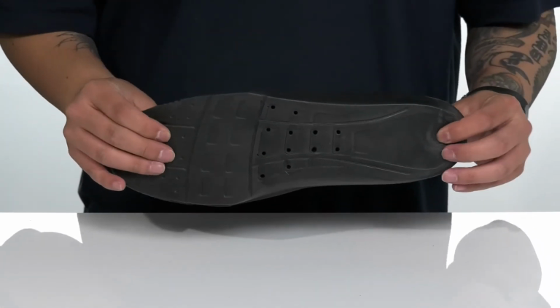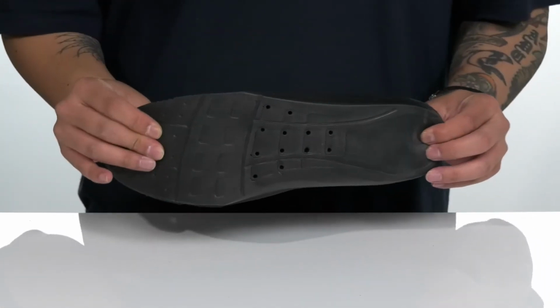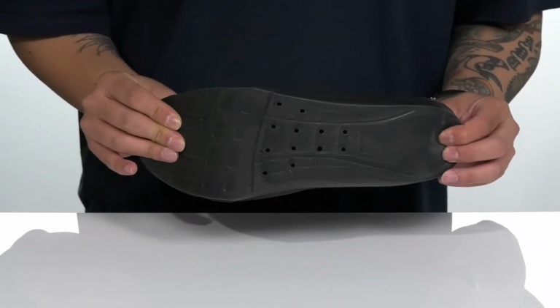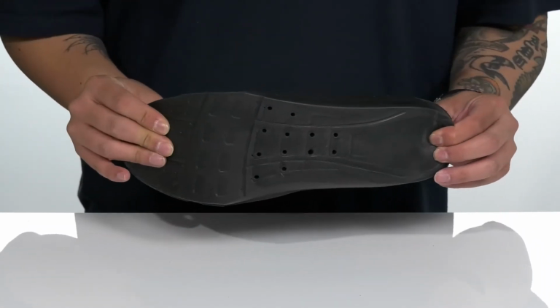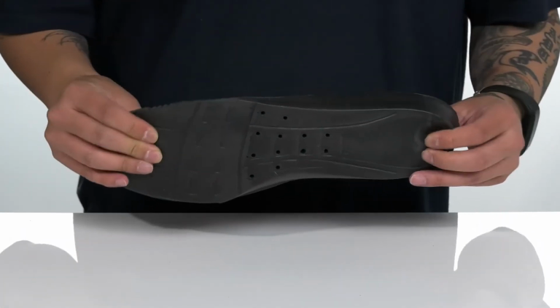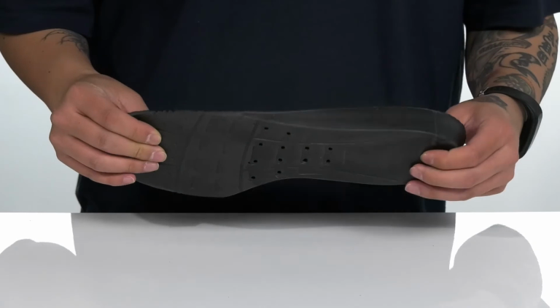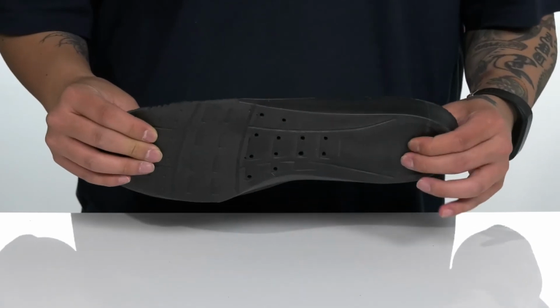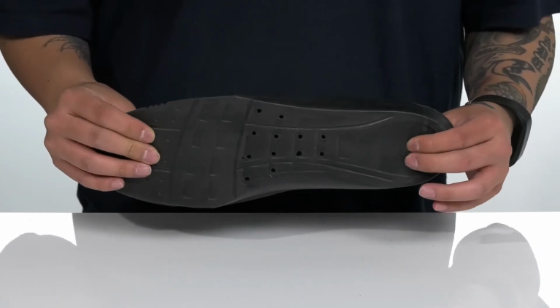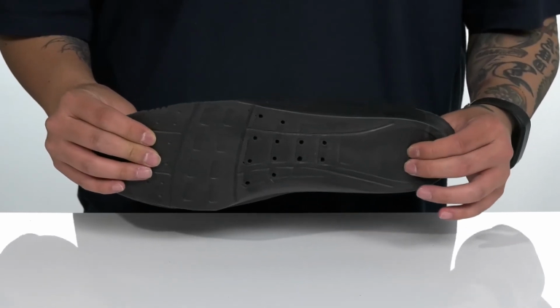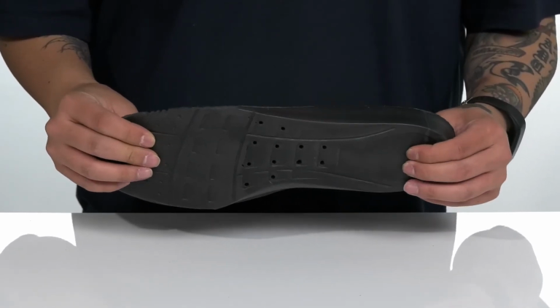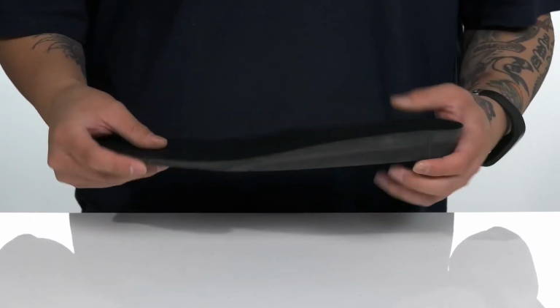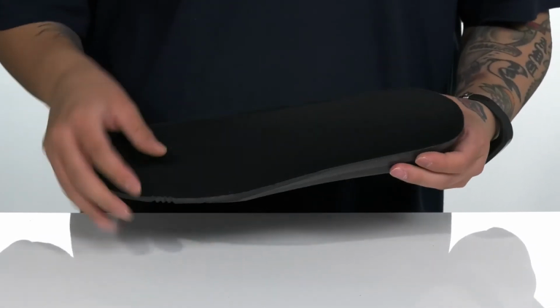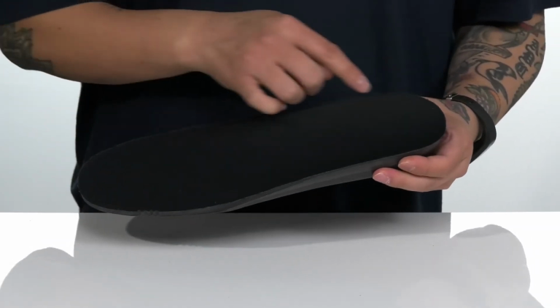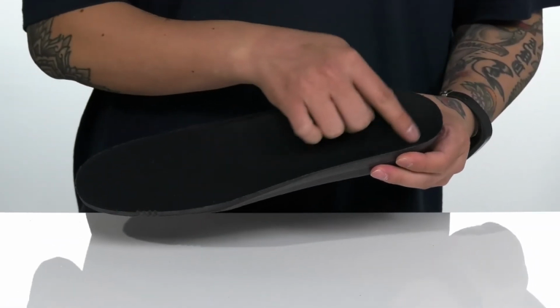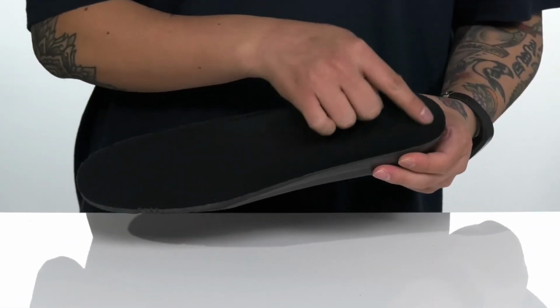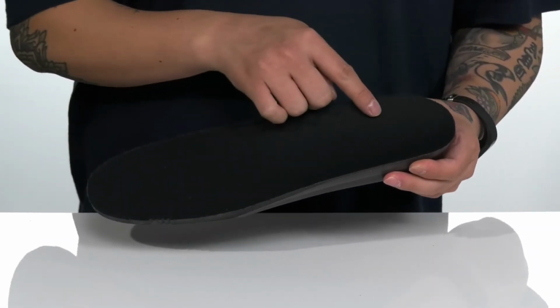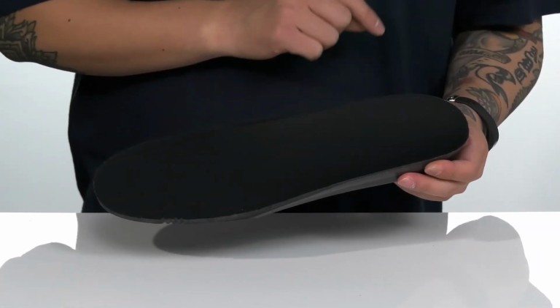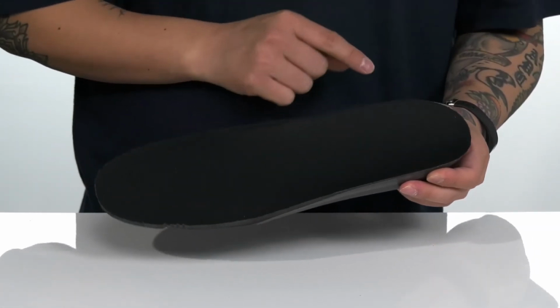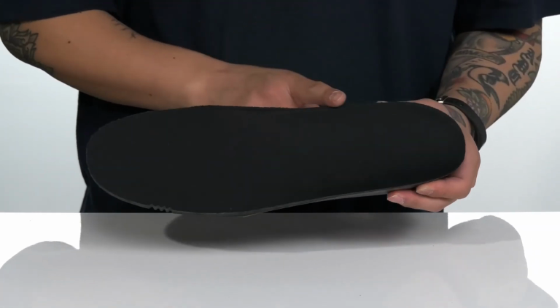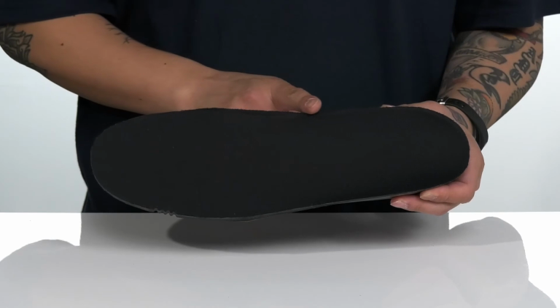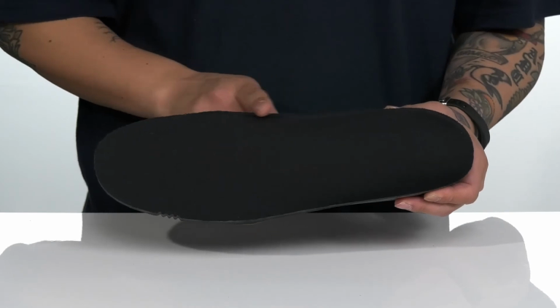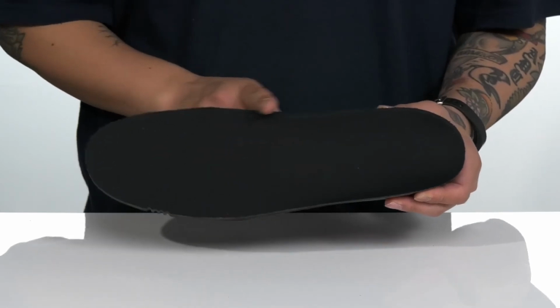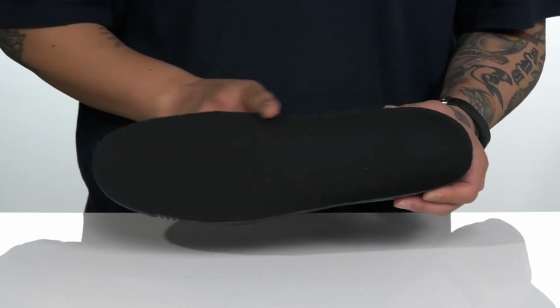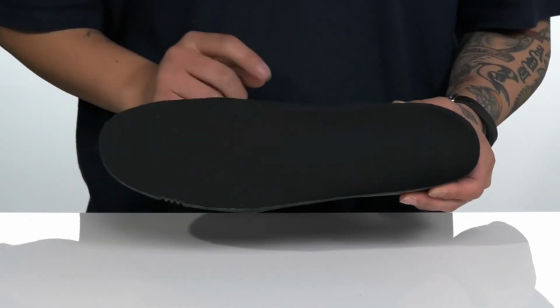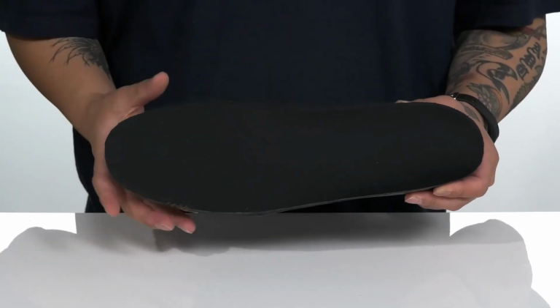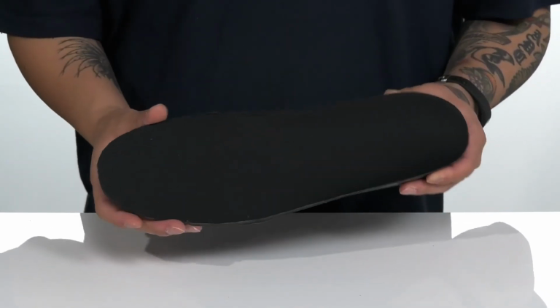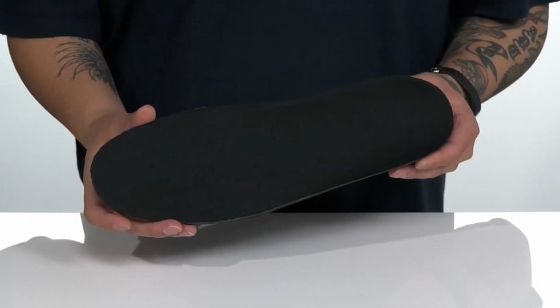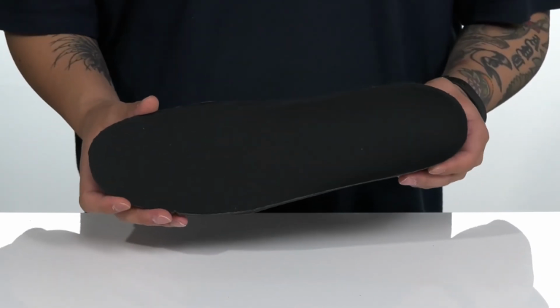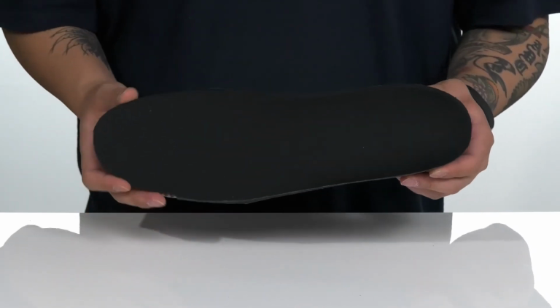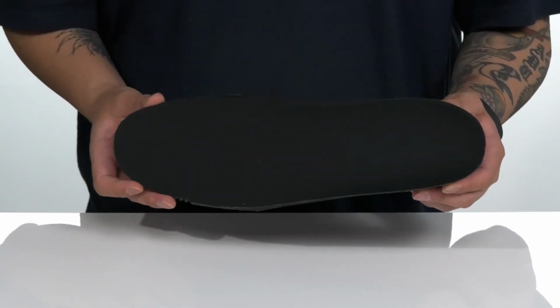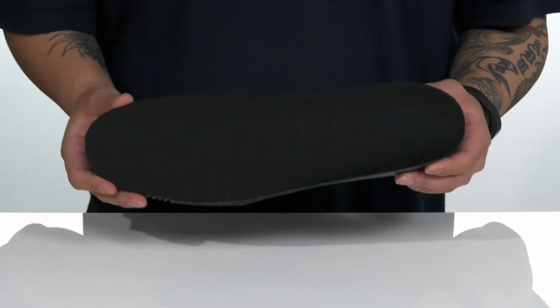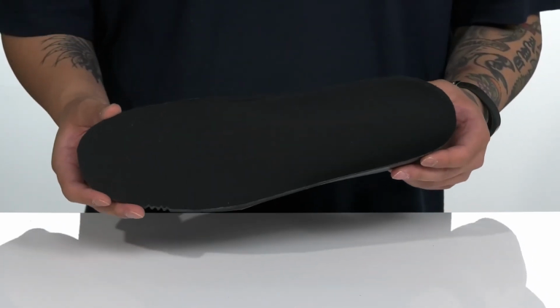It keeps you comfortable with each and every step. It features extra cushioning at the heel area, and a rounded contoured heel to provide additional support and comfort, along with an added arch support design as well. Since it is removable, you can wash this for added freshness.